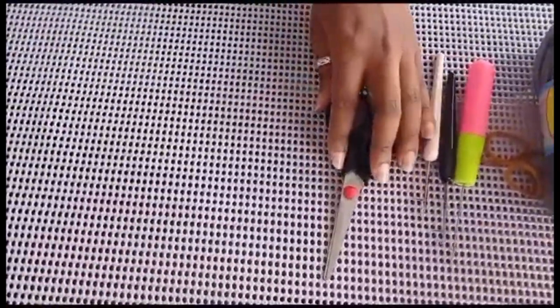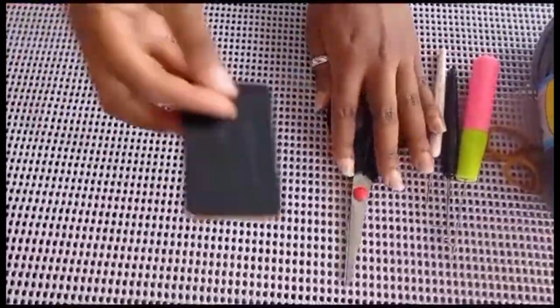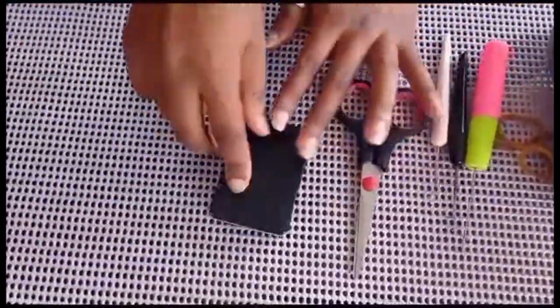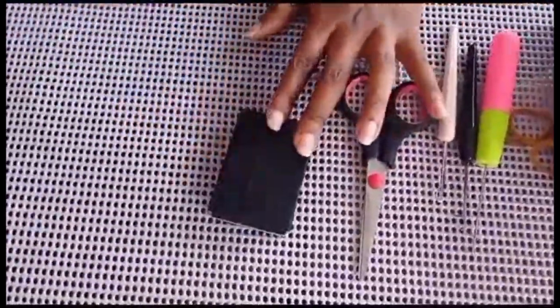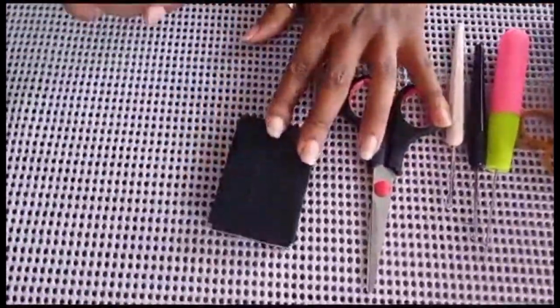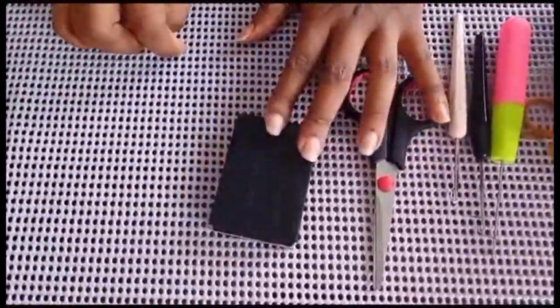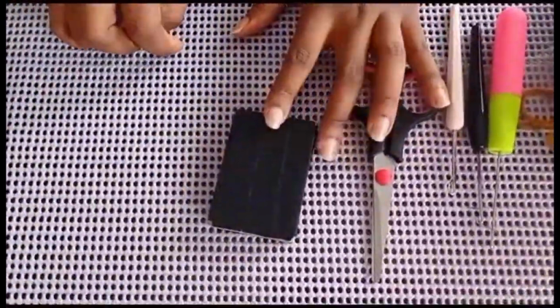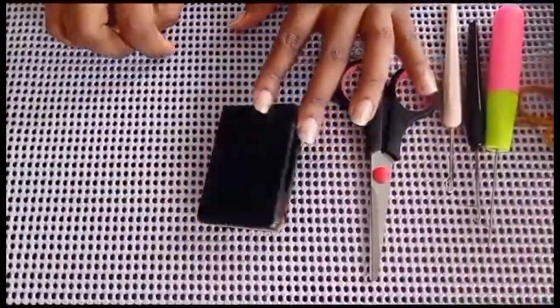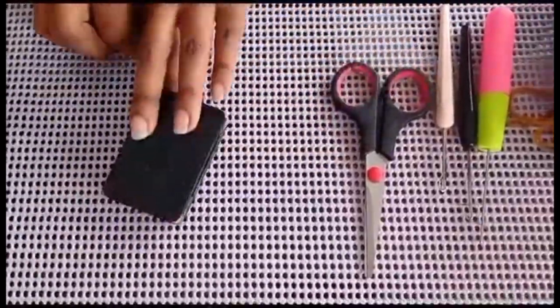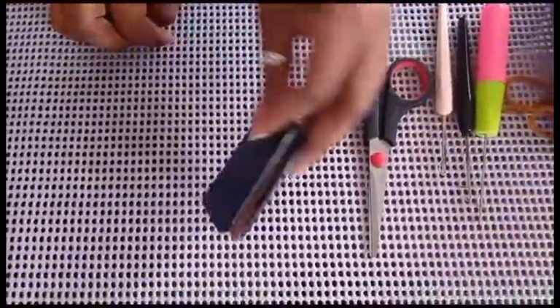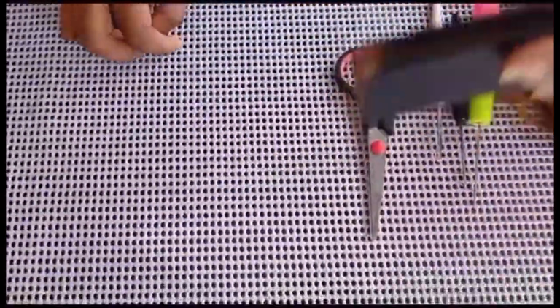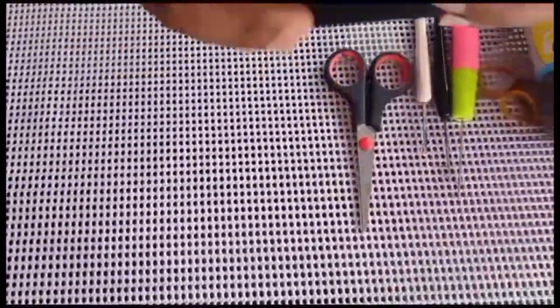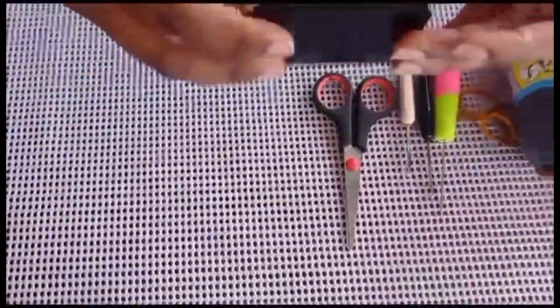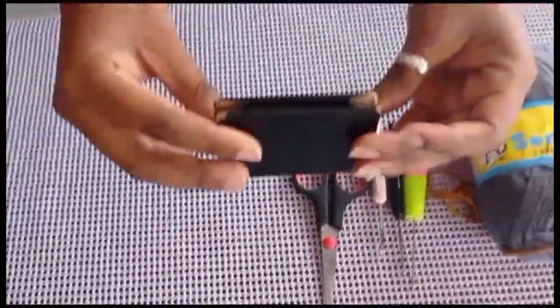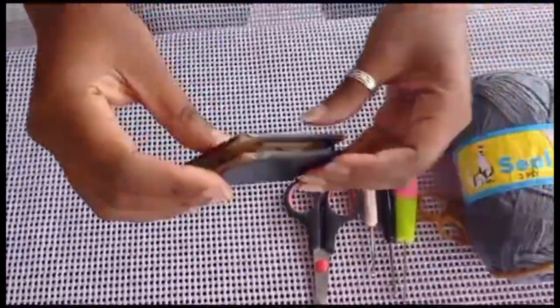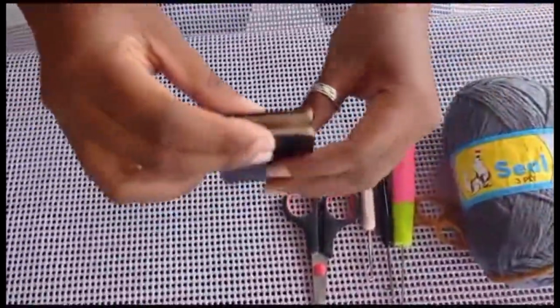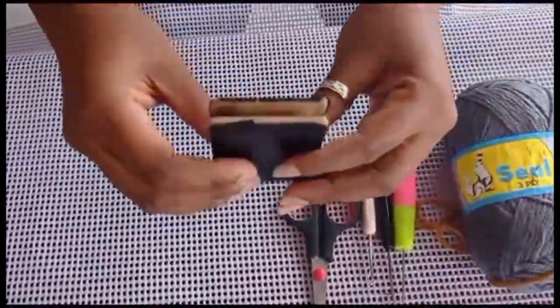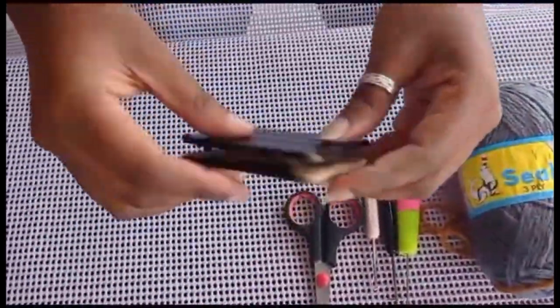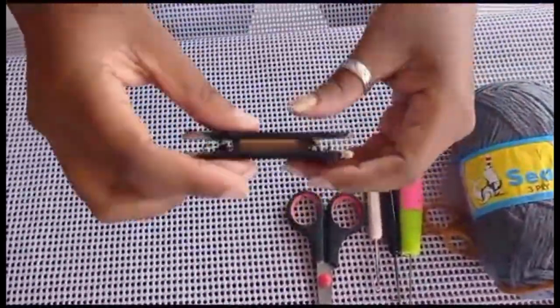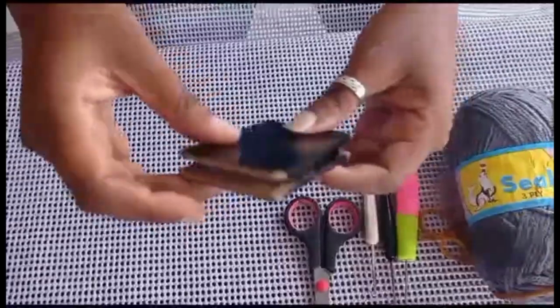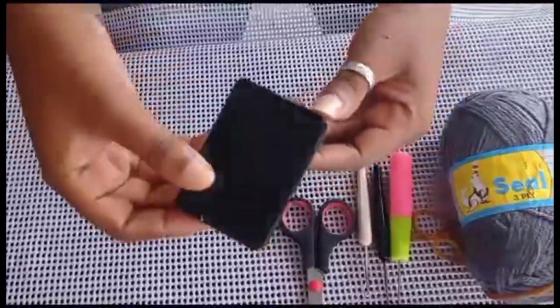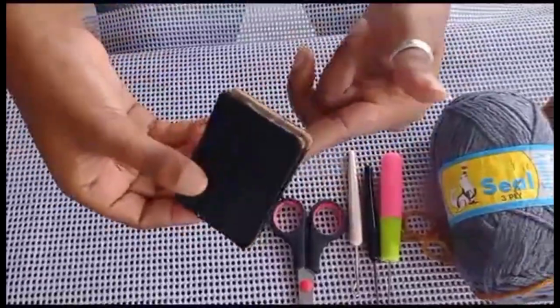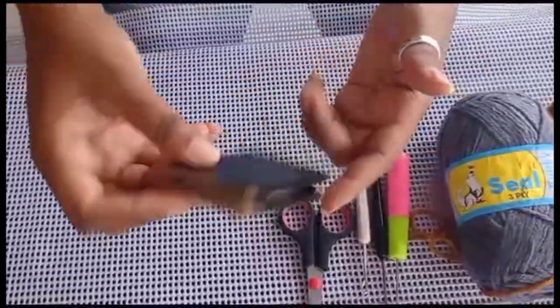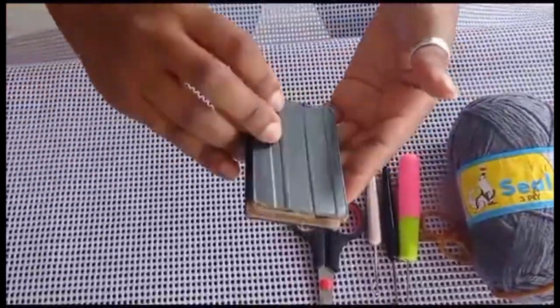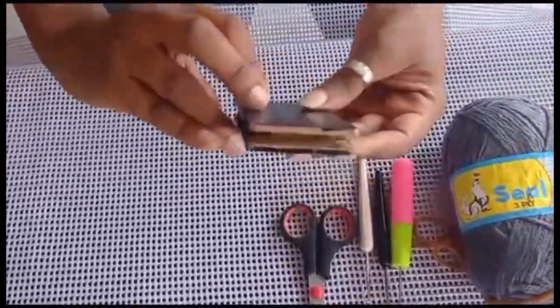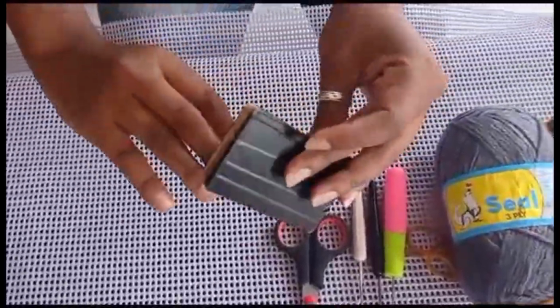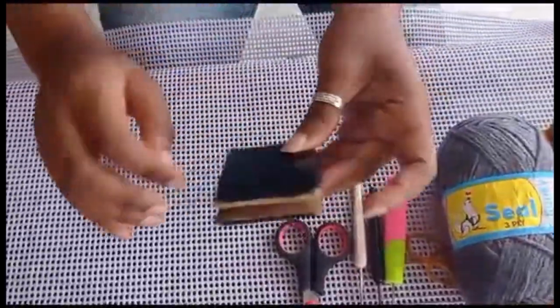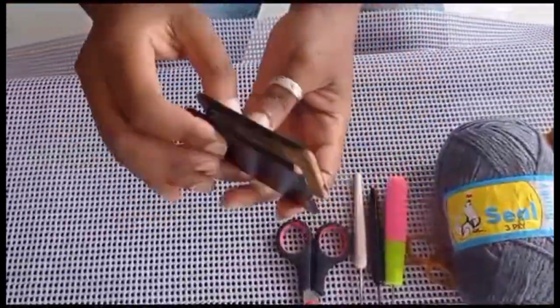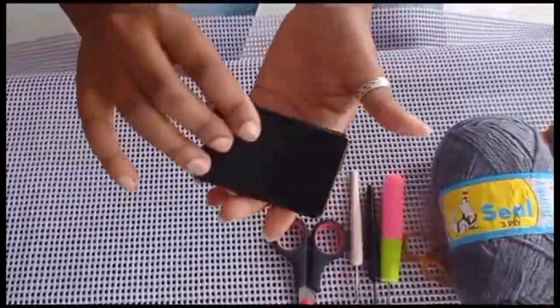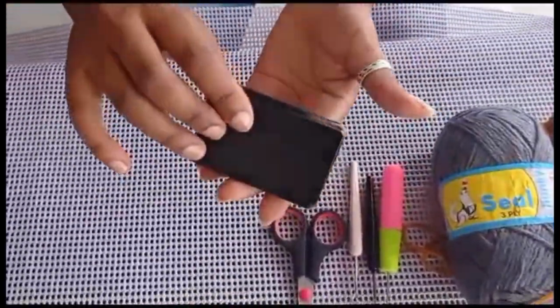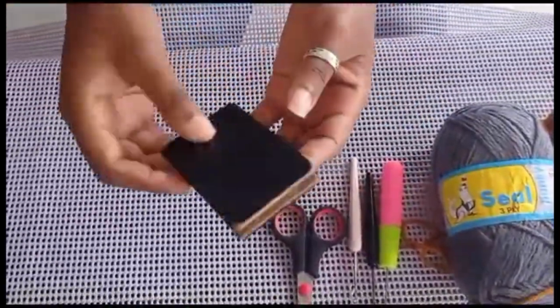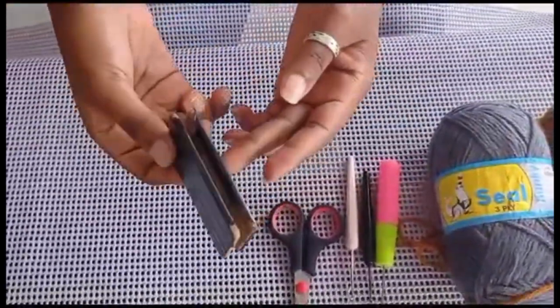And a measuring tool. This is how it looks. You use it to cut yarn — I'll show you how from both ends.